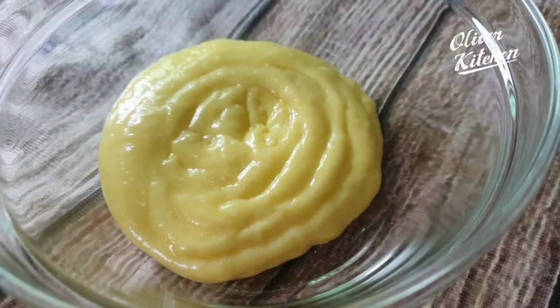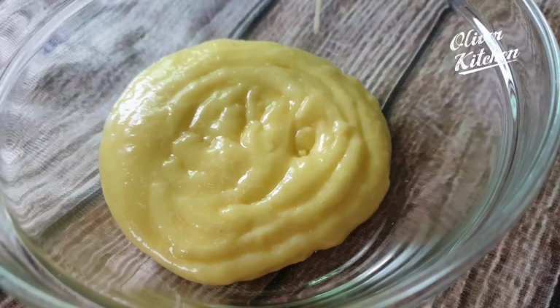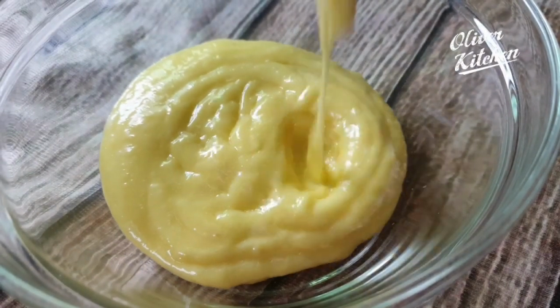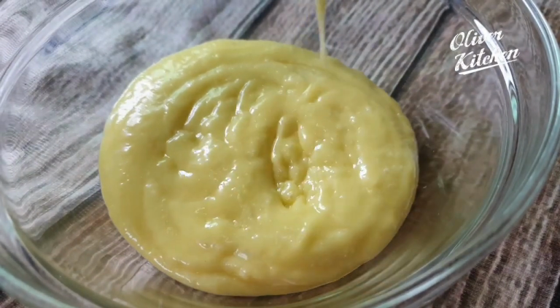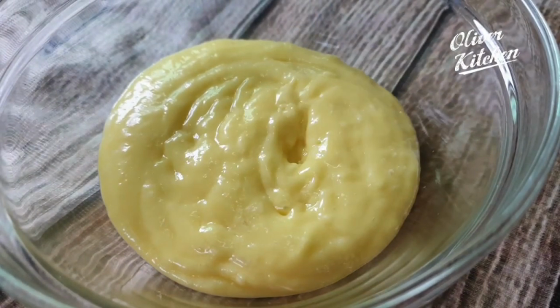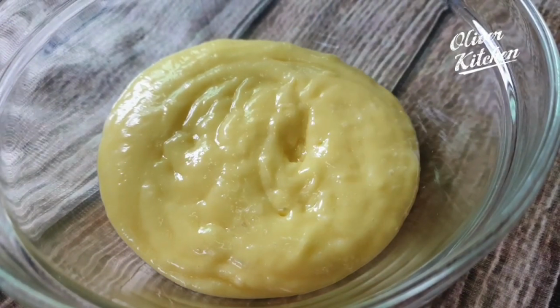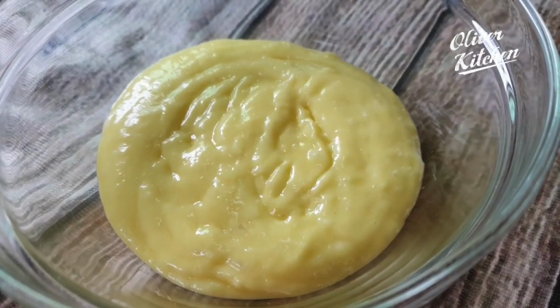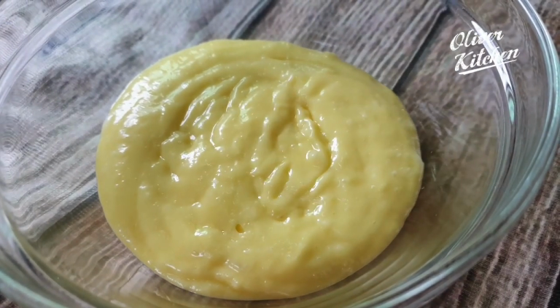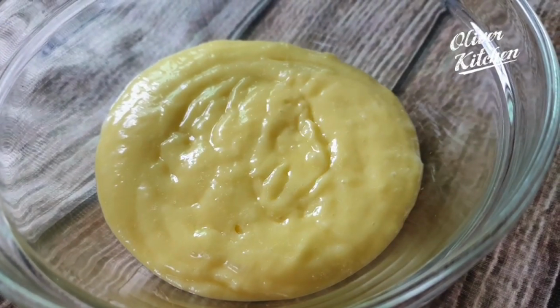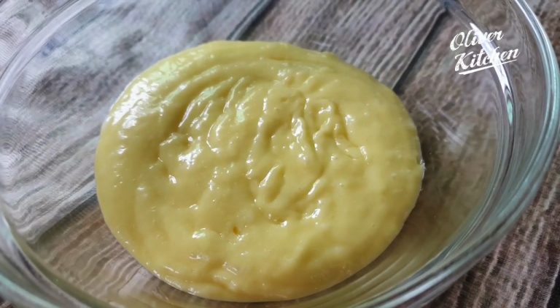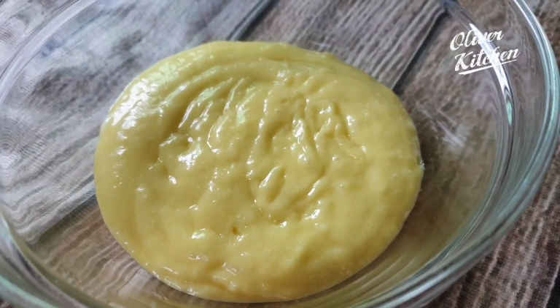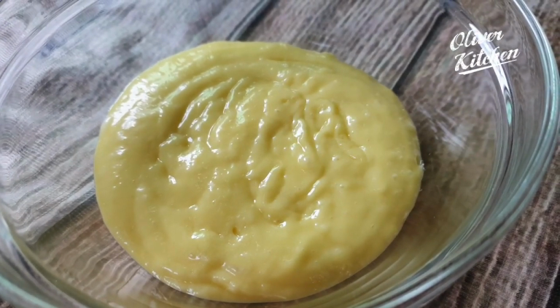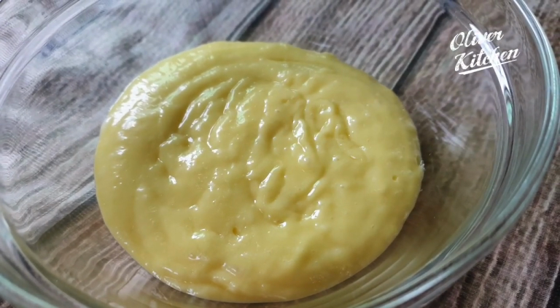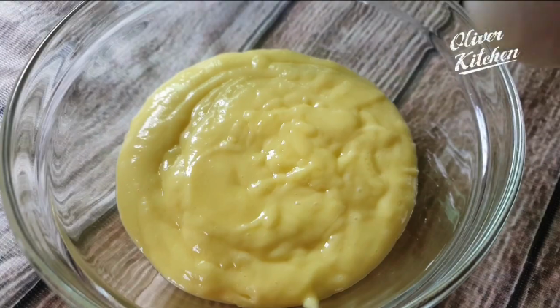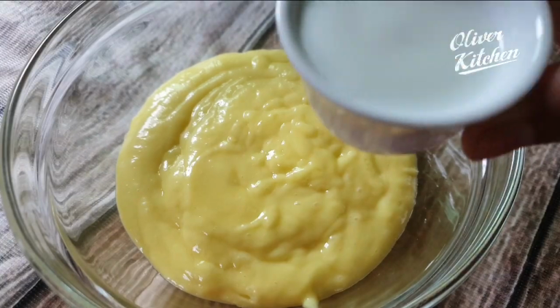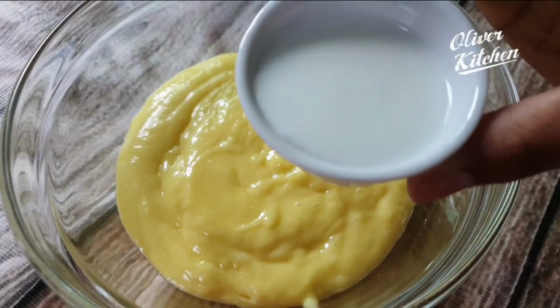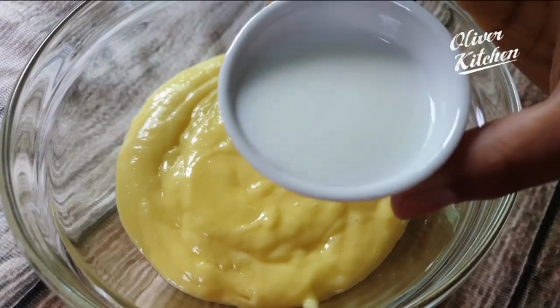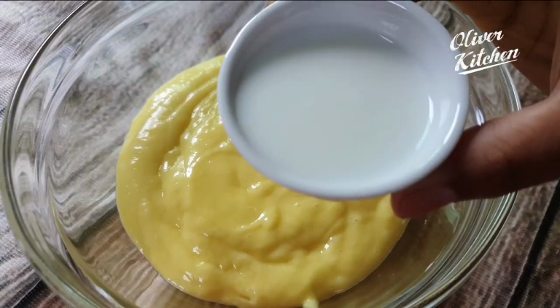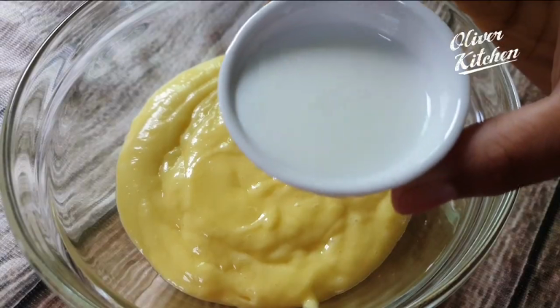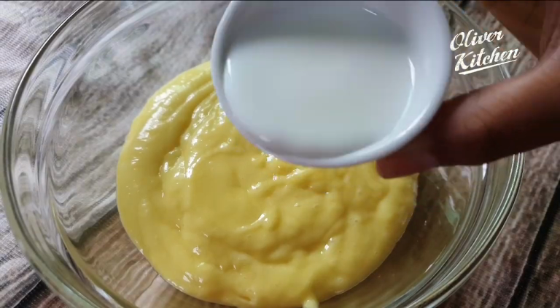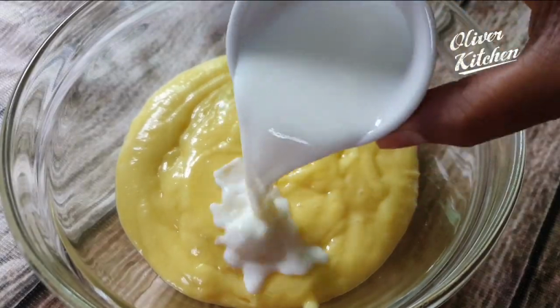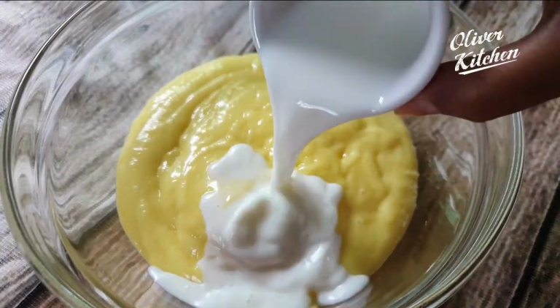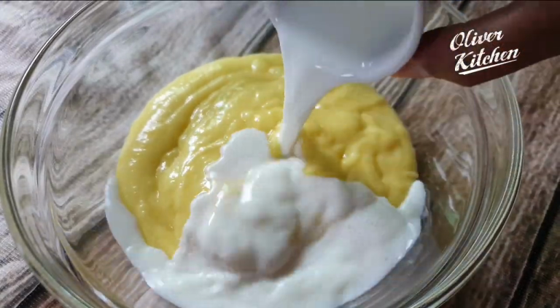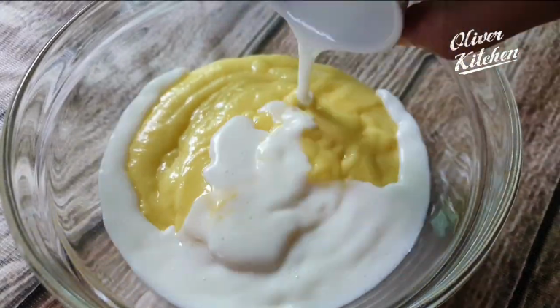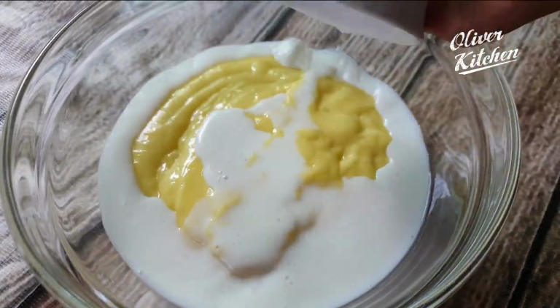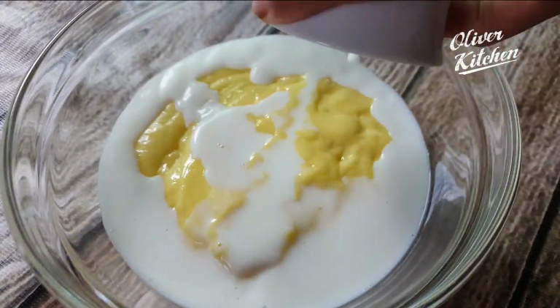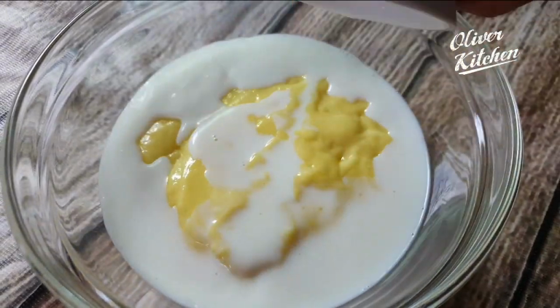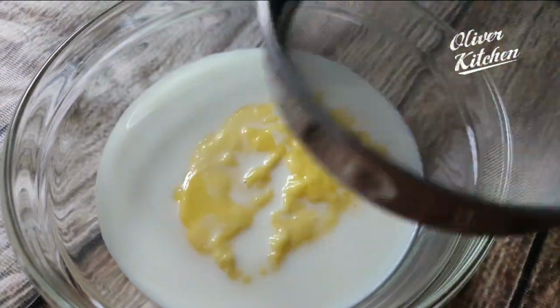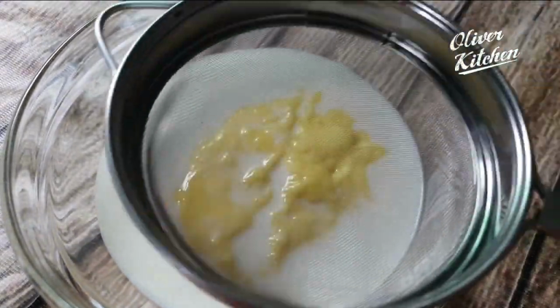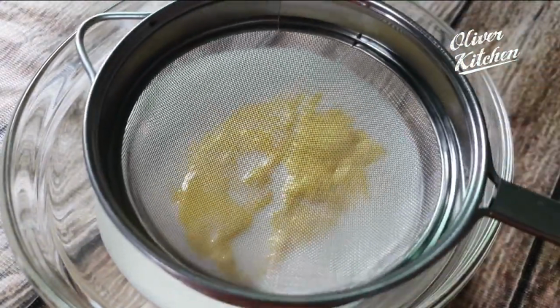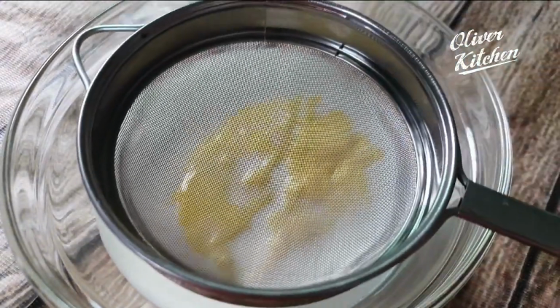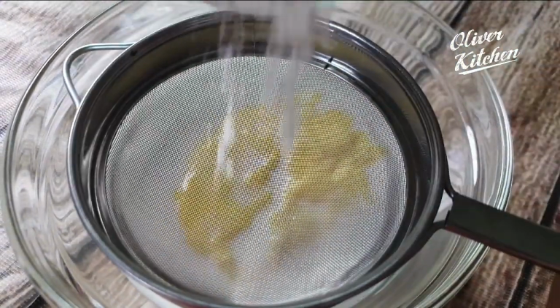Transfer to a mixing bowl. Add 1/2 cup of milk, sieve 1 cup plain flour little by little, and mix.